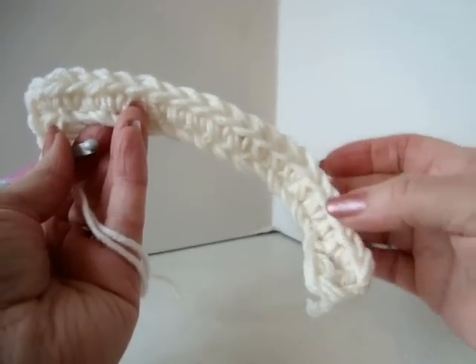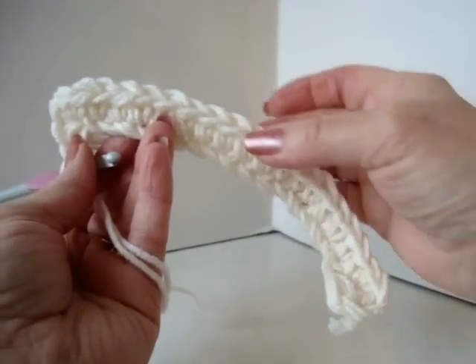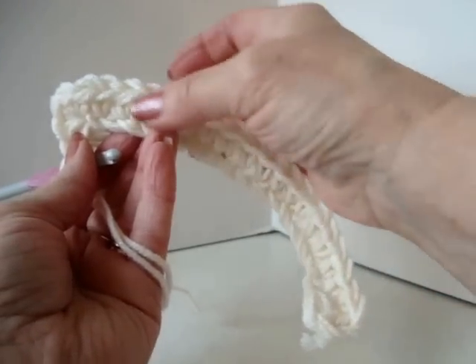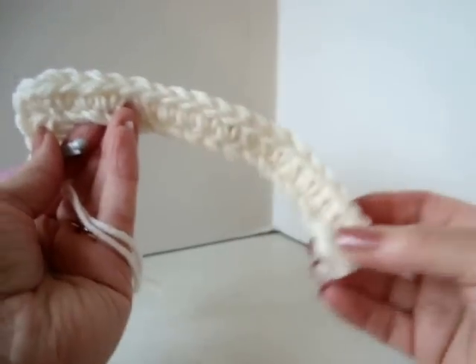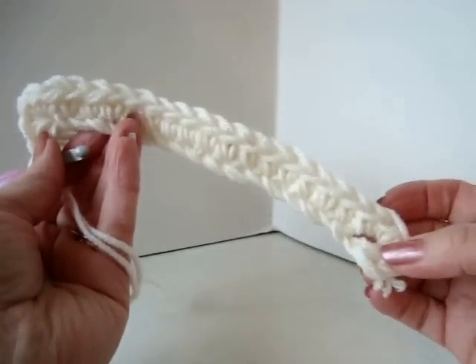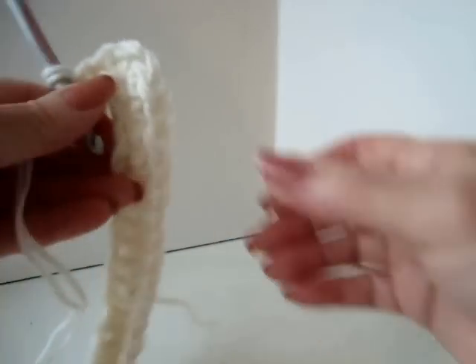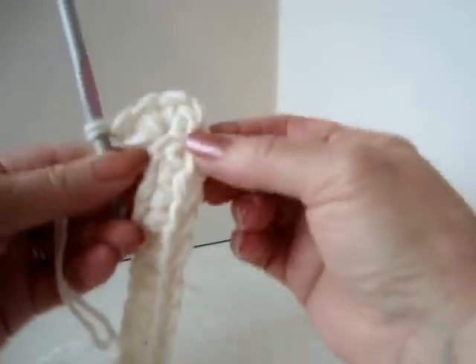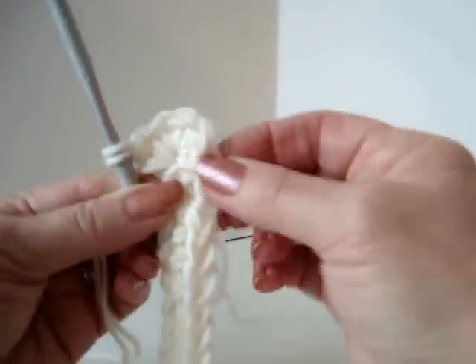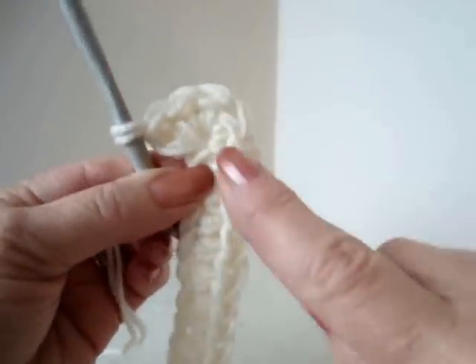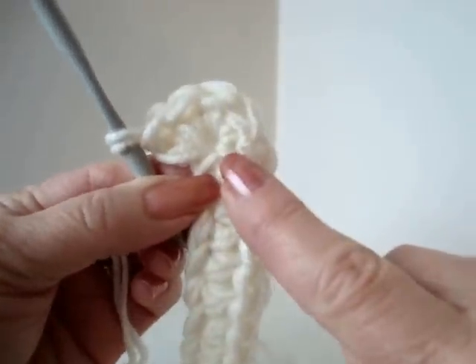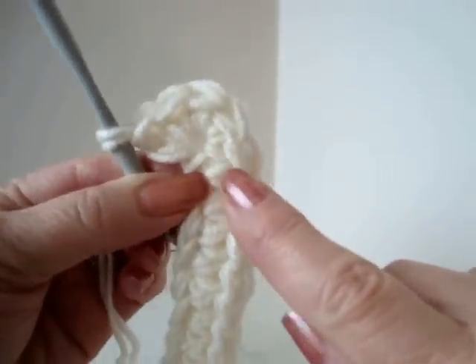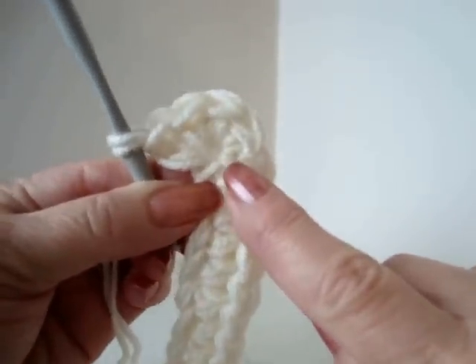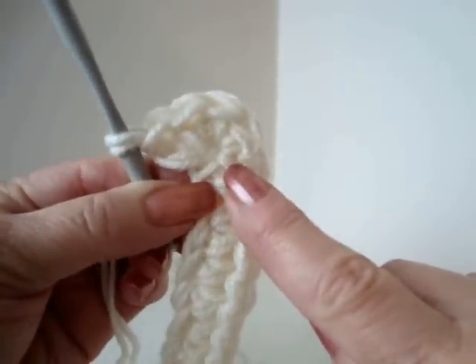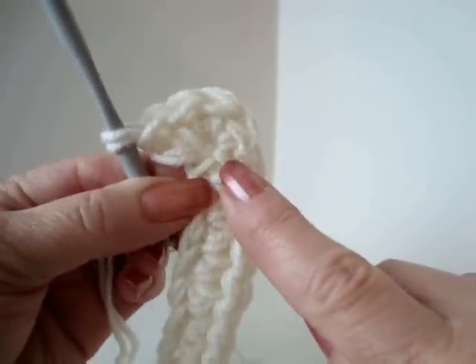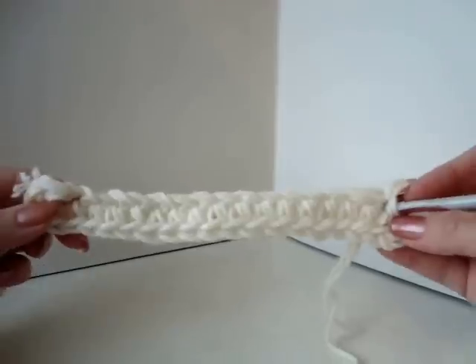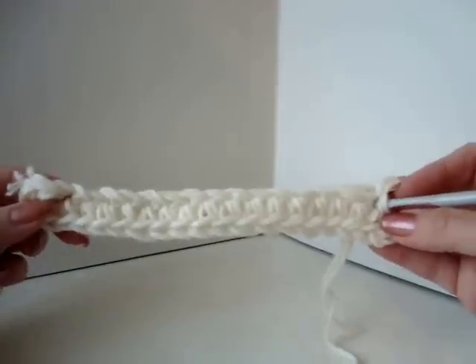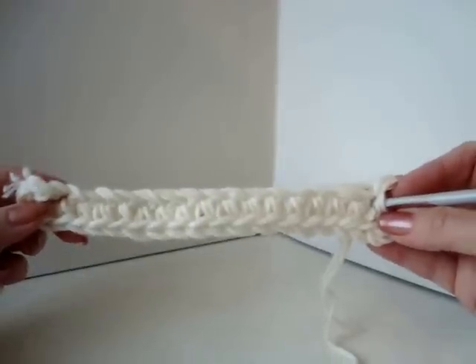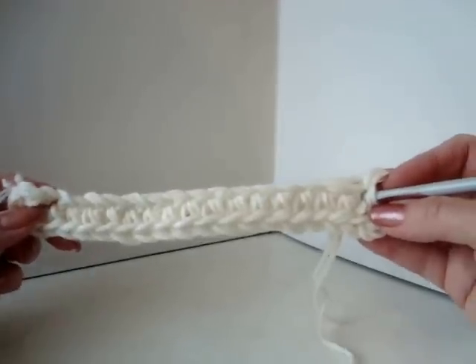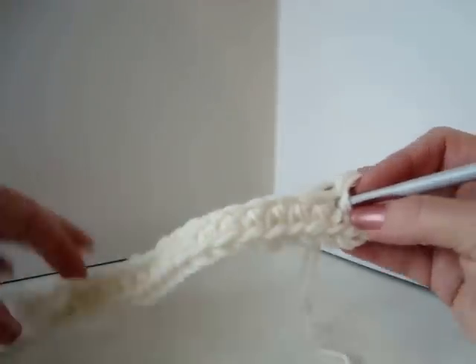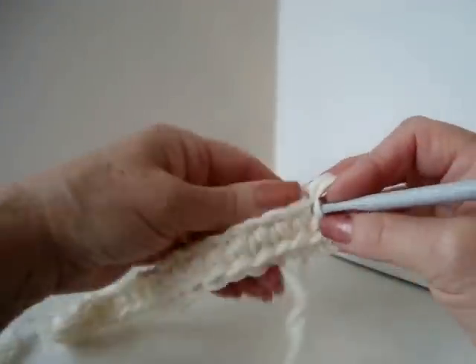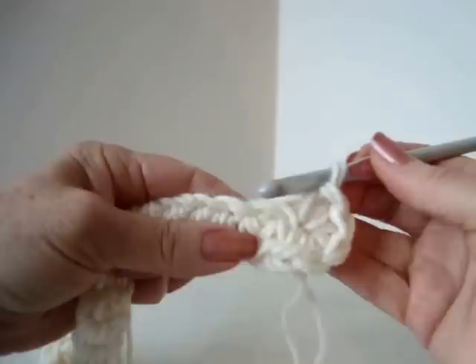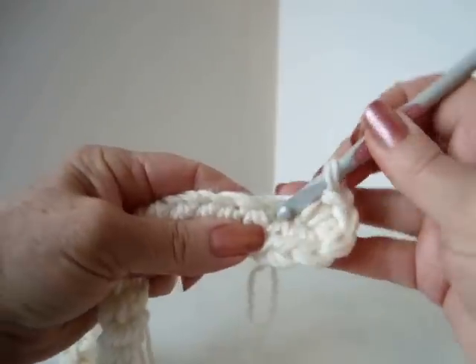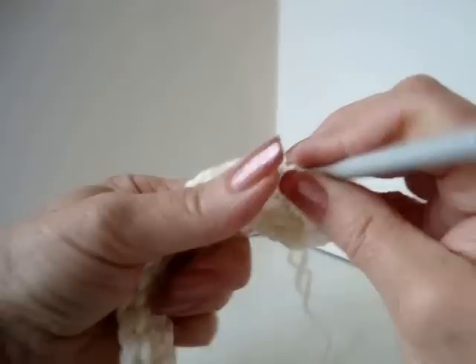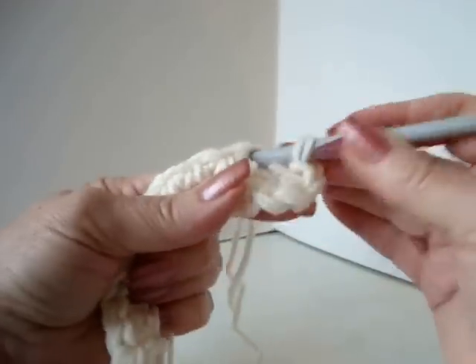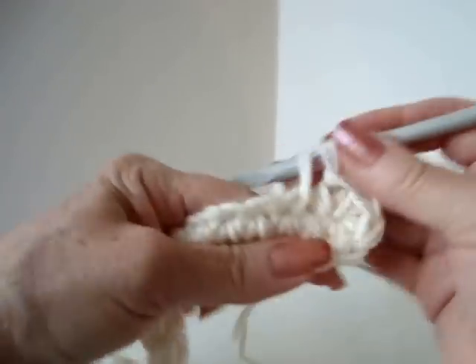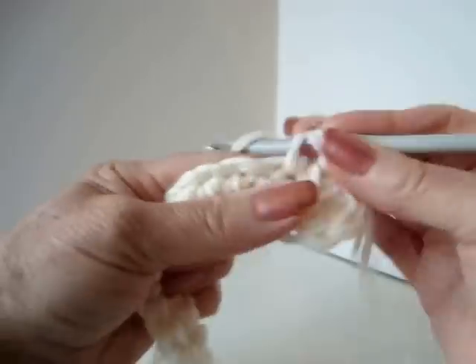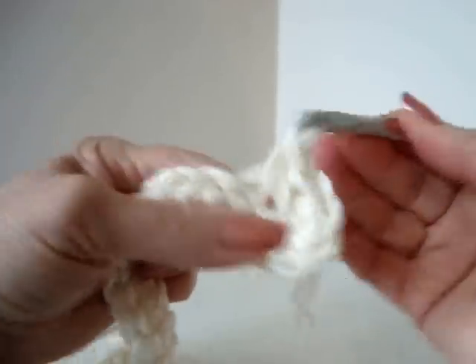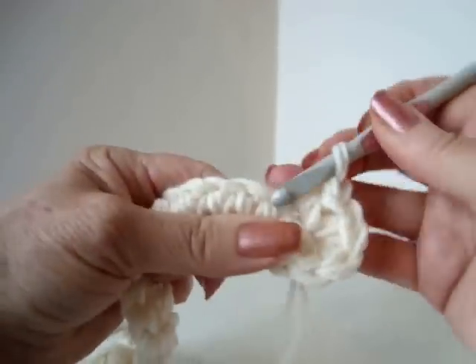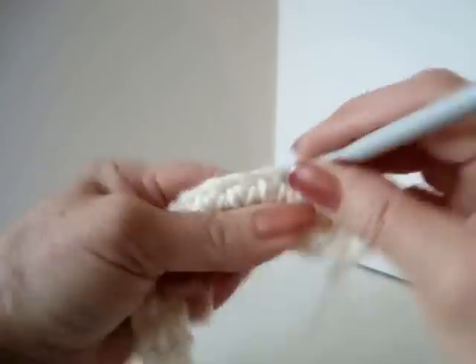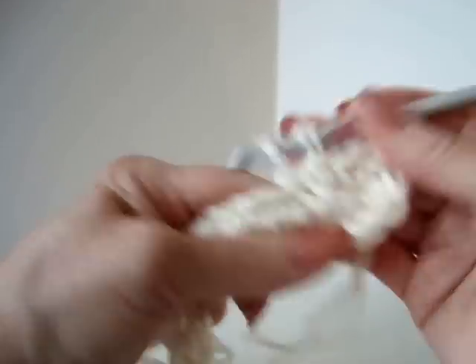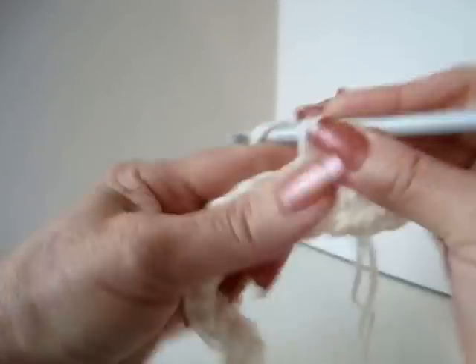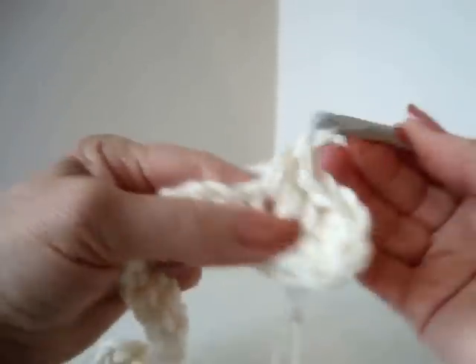I single crochet in every stitch across the chain and in the last stitch I made 5 single crochet. And I'm going to work down the other side of the chain and single crochet in each stitch across the row of chains.